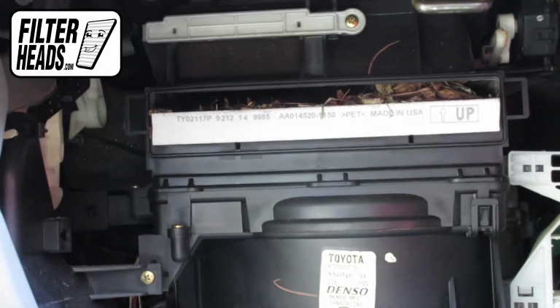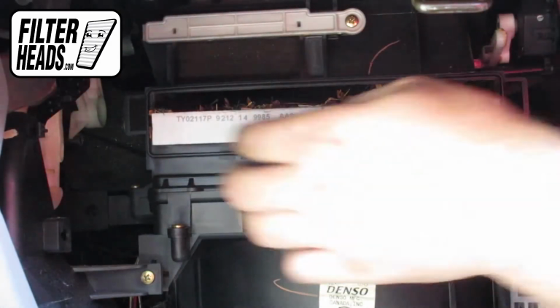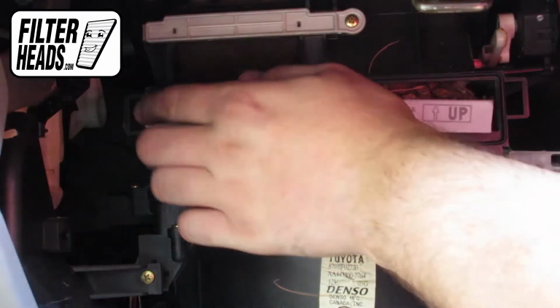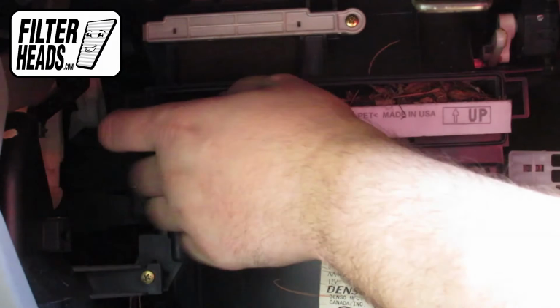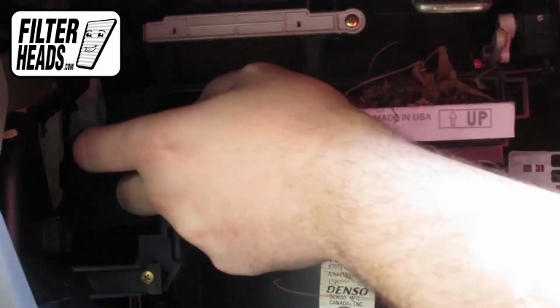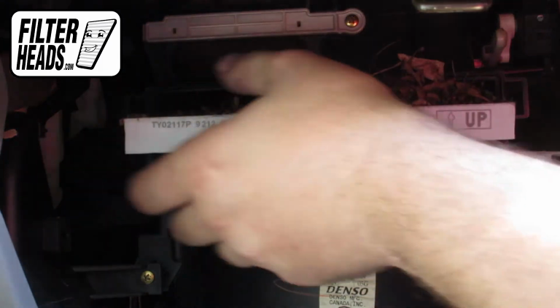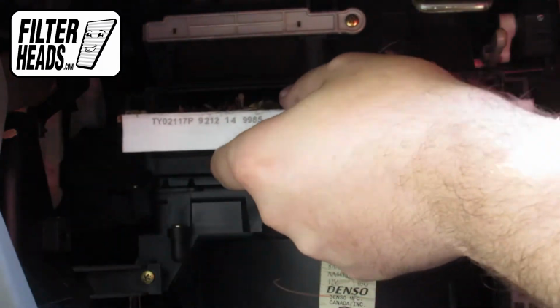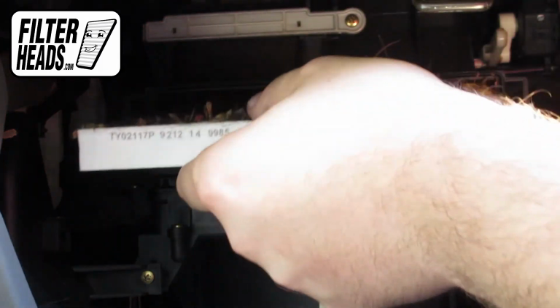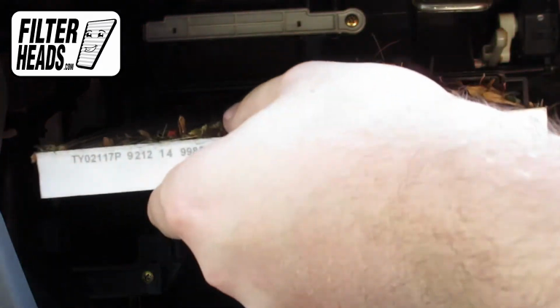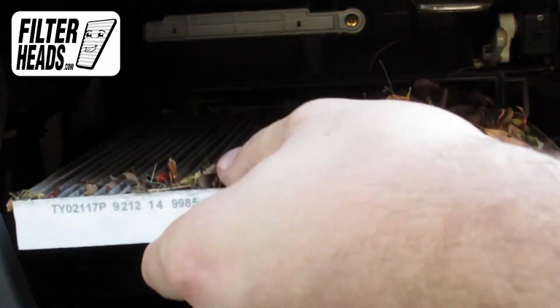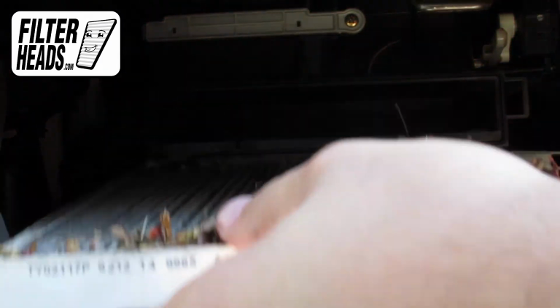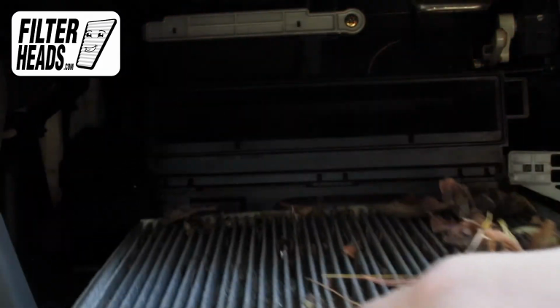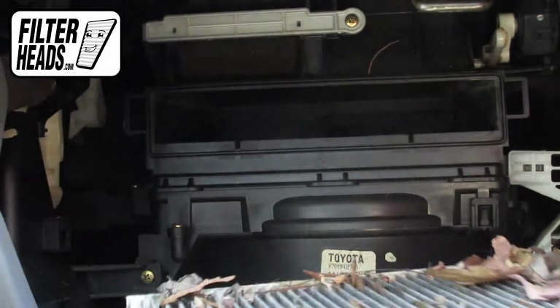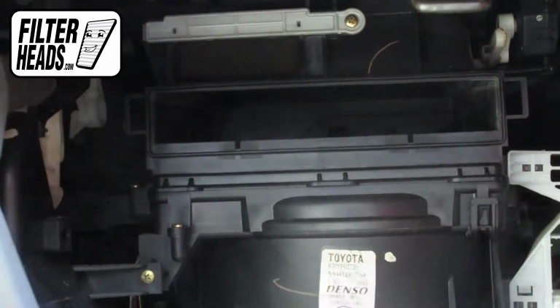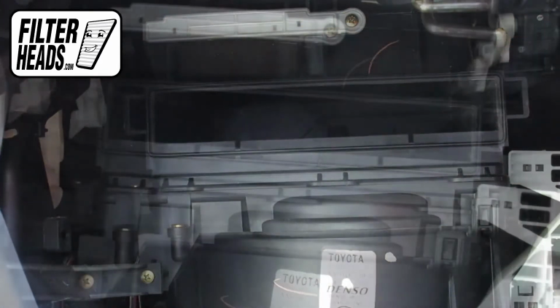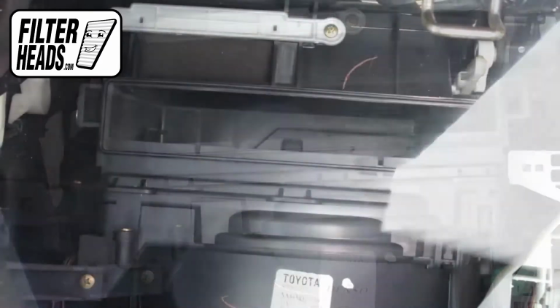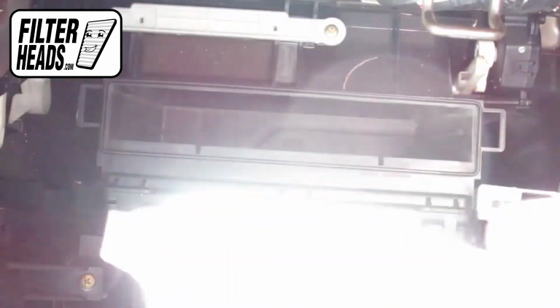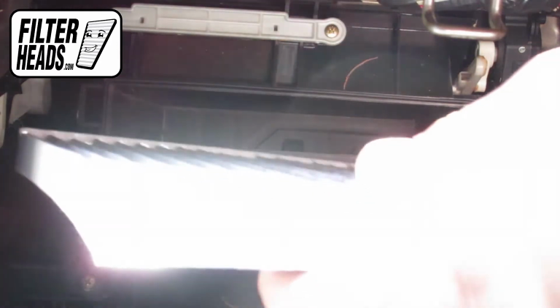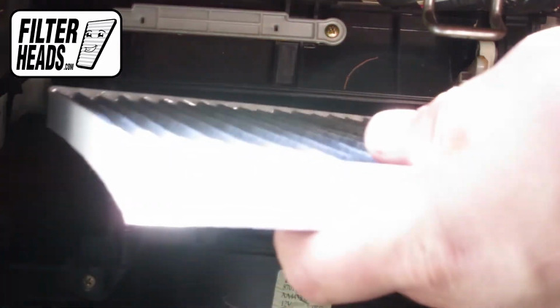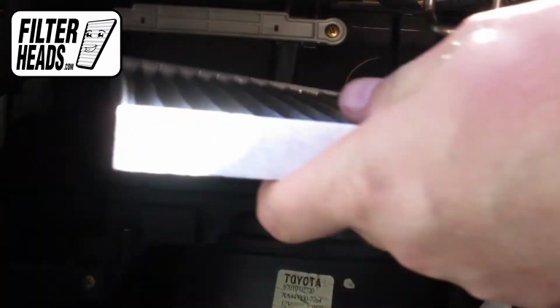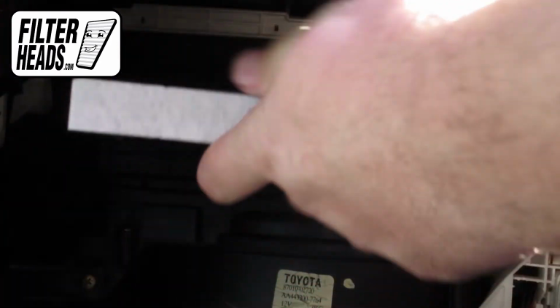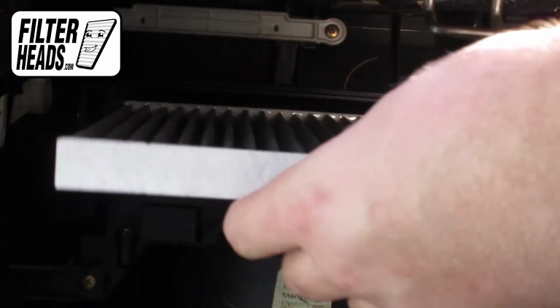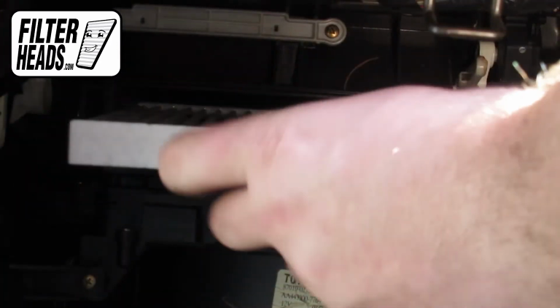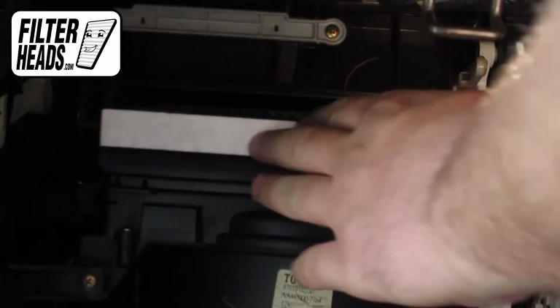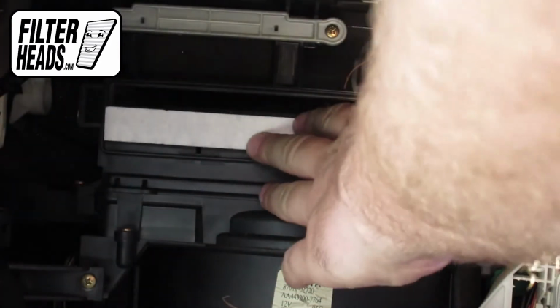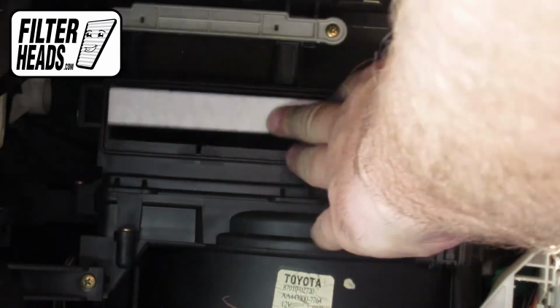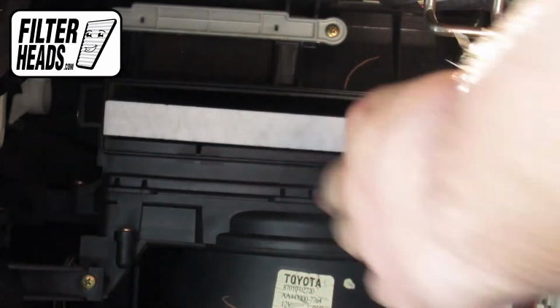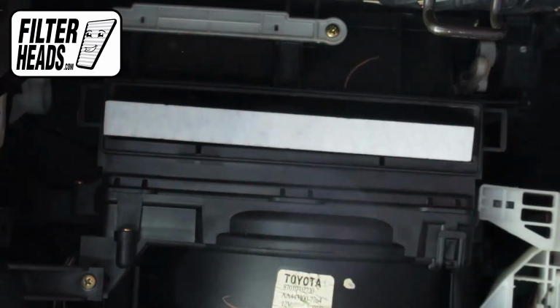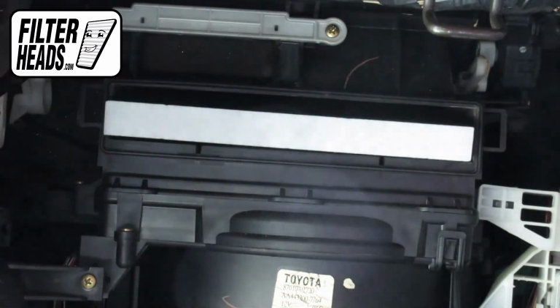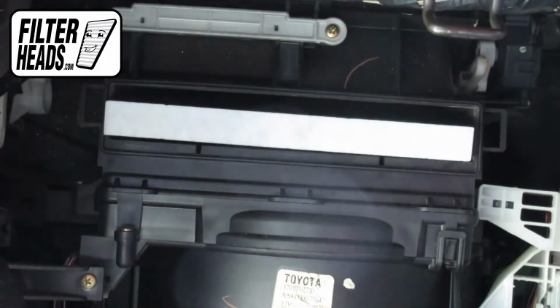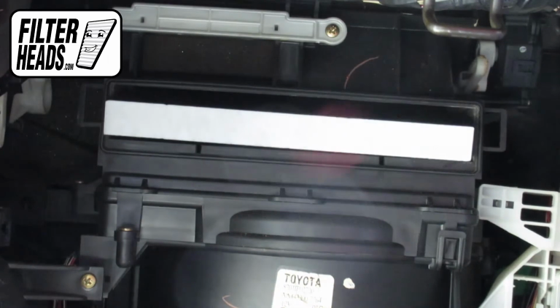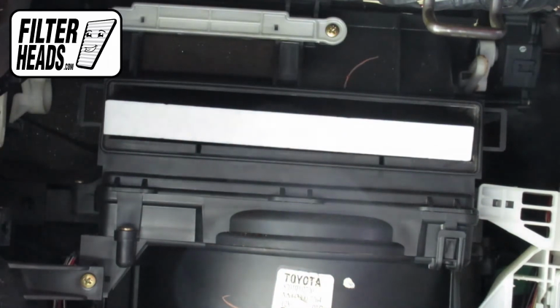Remove the old filter from the housing and clean out any debris inside. With its airflow indicating arrow pointing down, install your new AQ1044C filter into the housing.